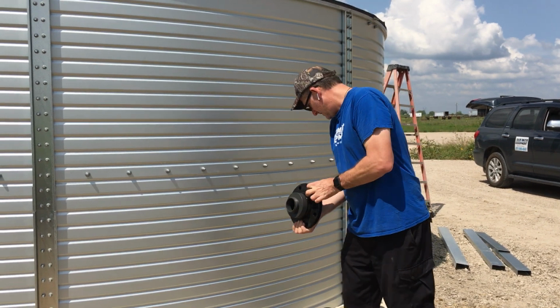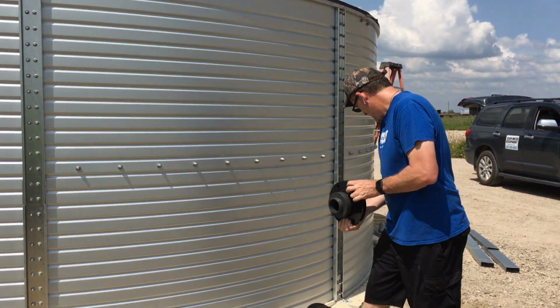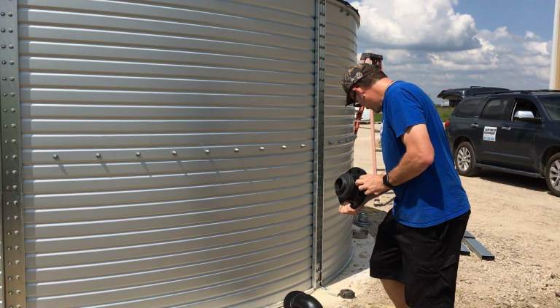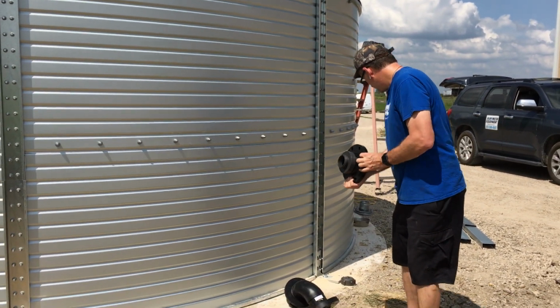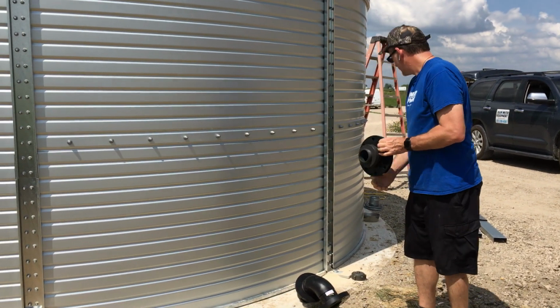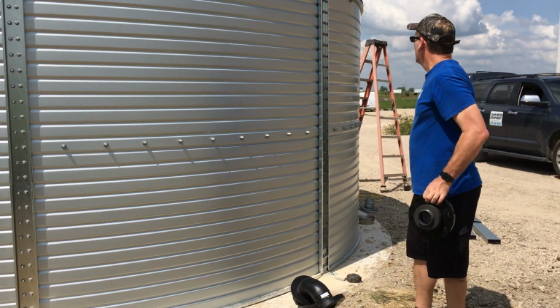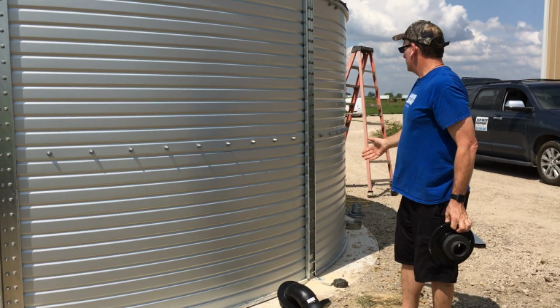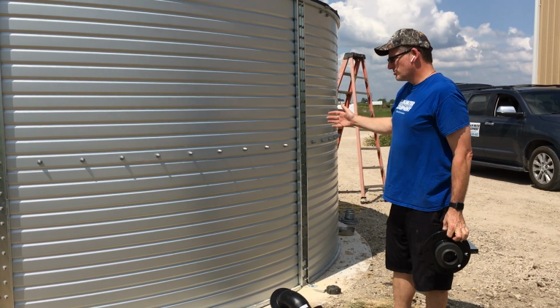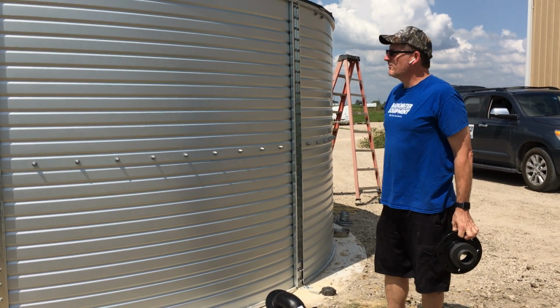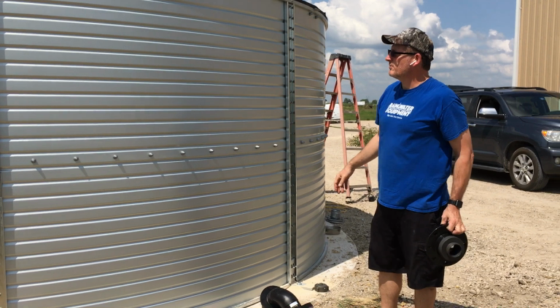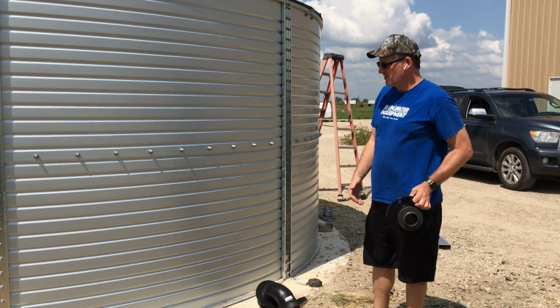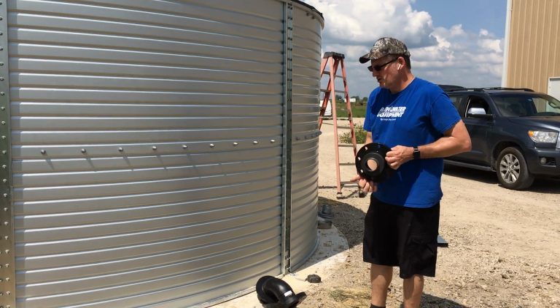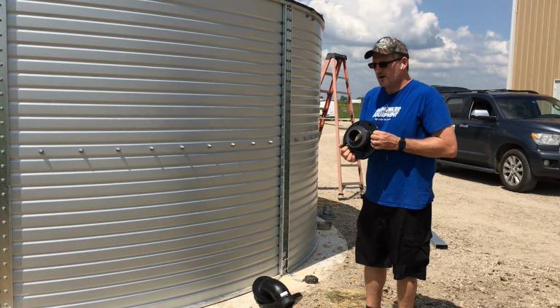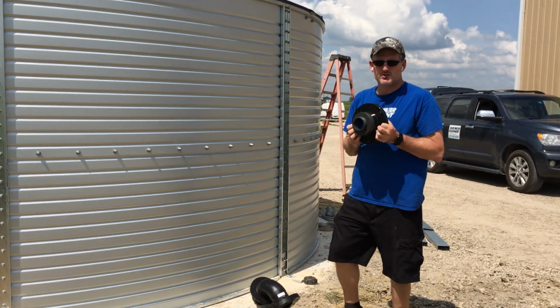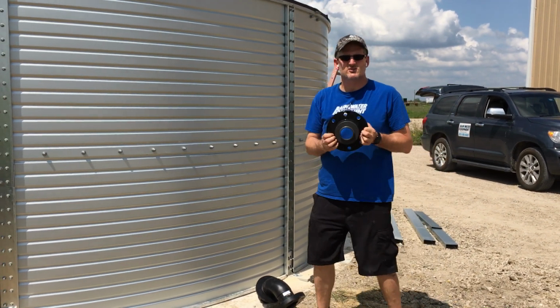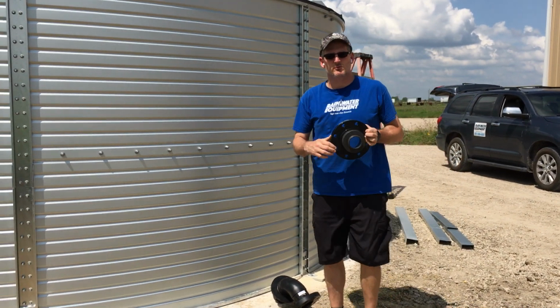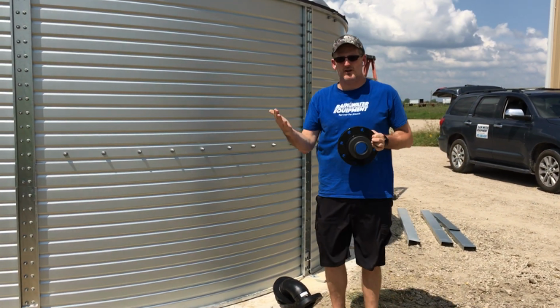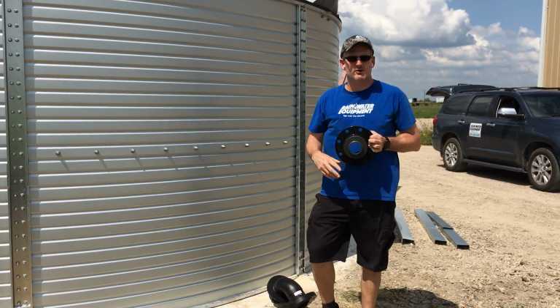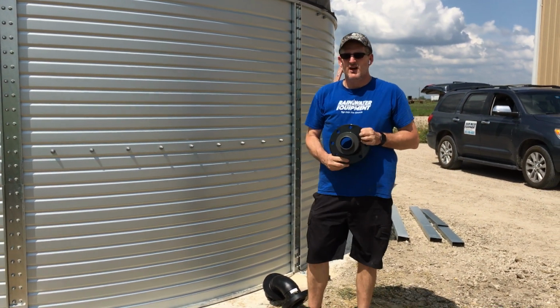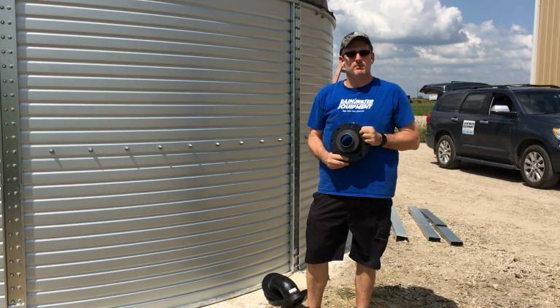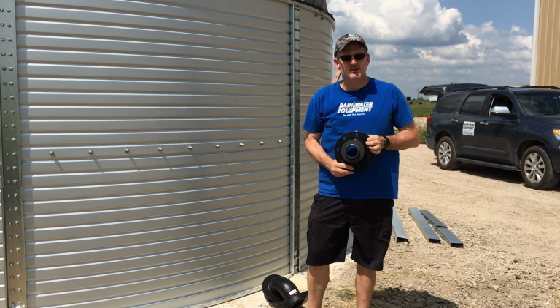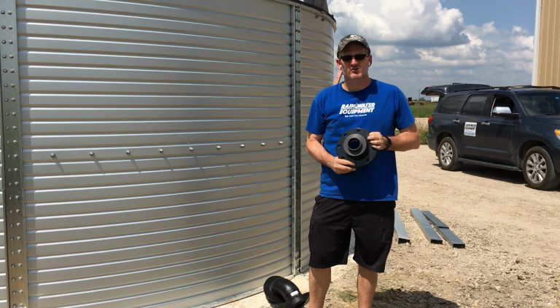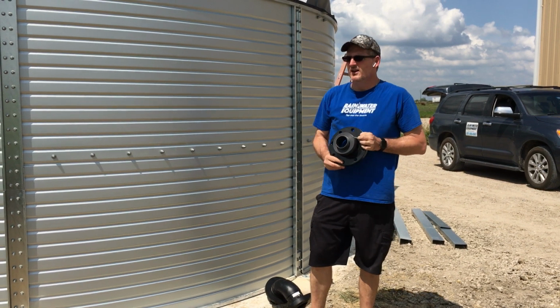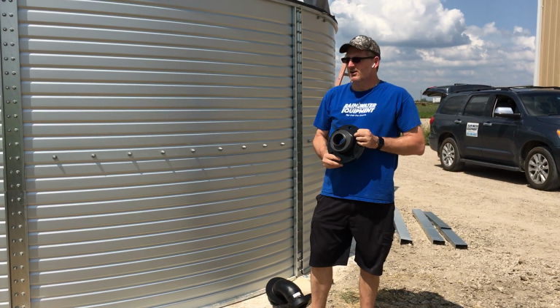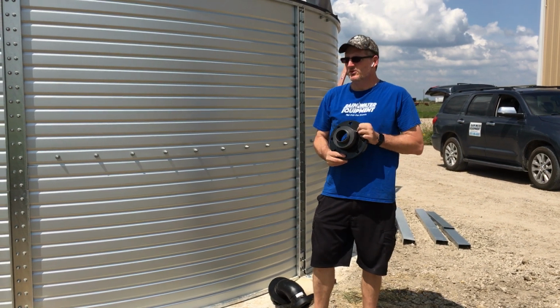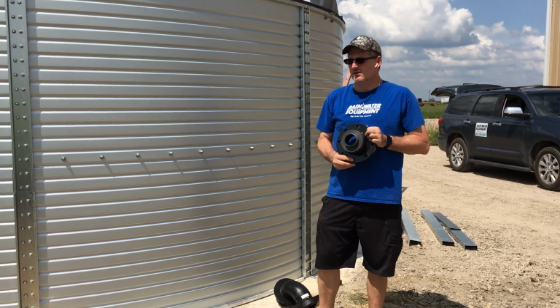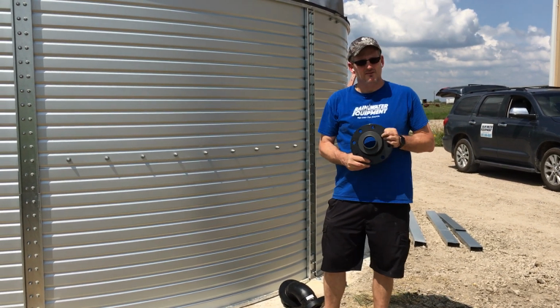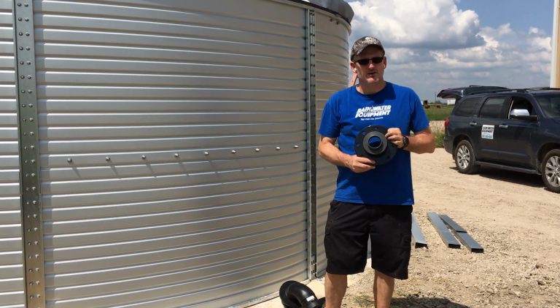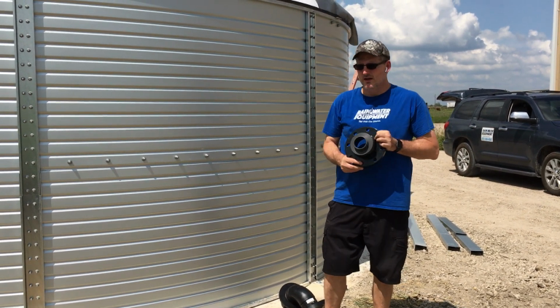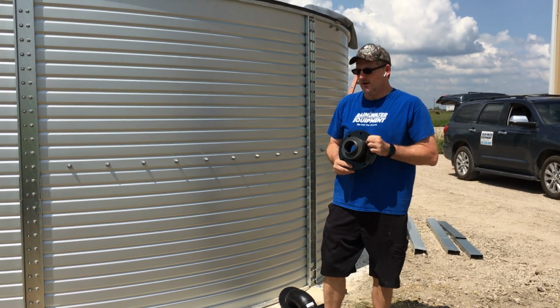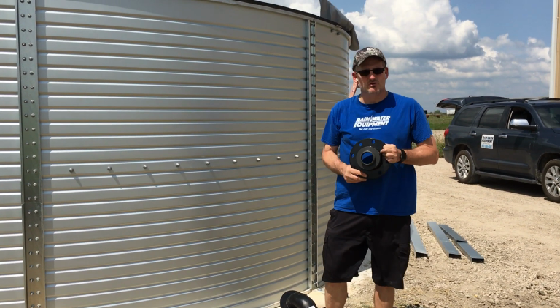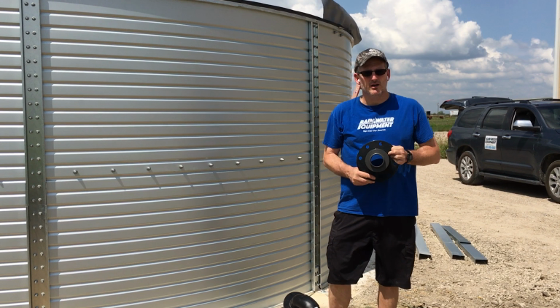So again, just a commercial grade version of the Pioneer tank used for fire suppression. These tanks also come with fixed ladders, a couple of access hatches, a vent on the top, and a commercial level gauge.